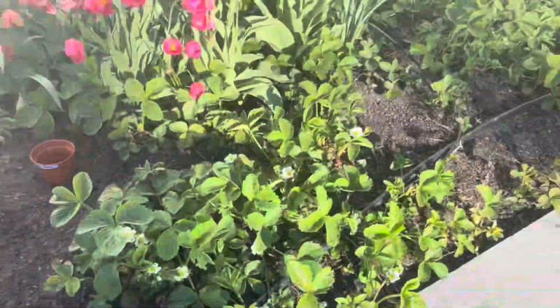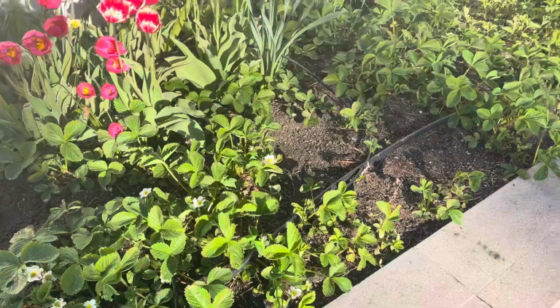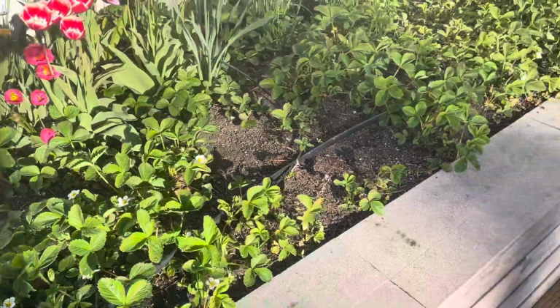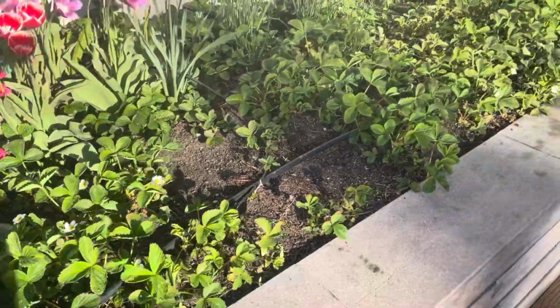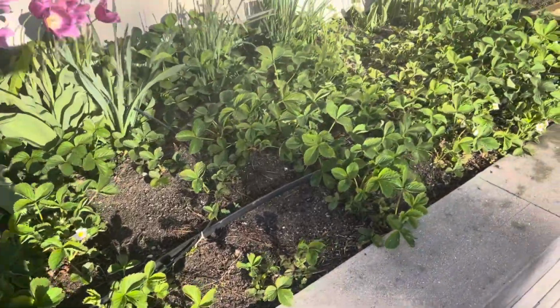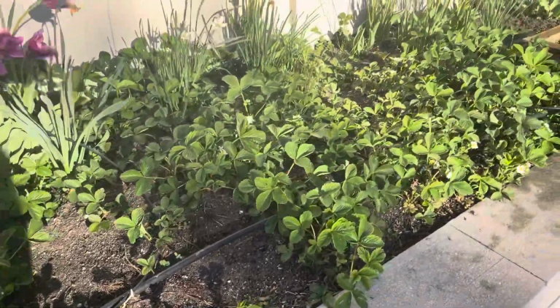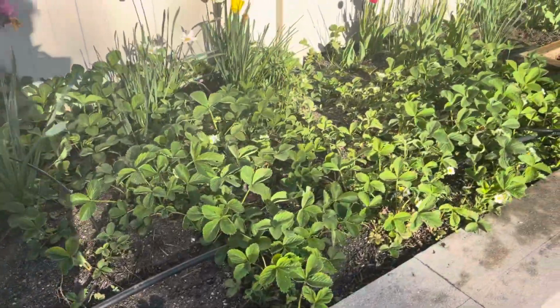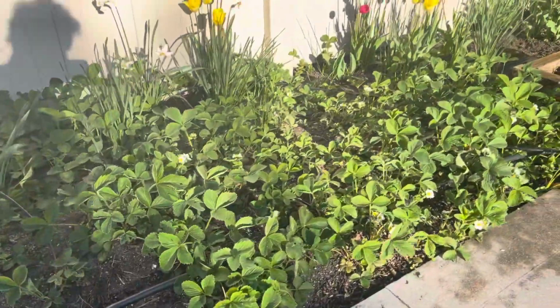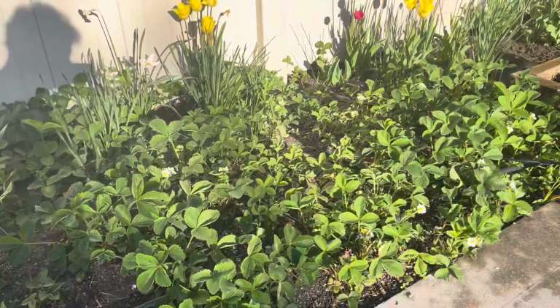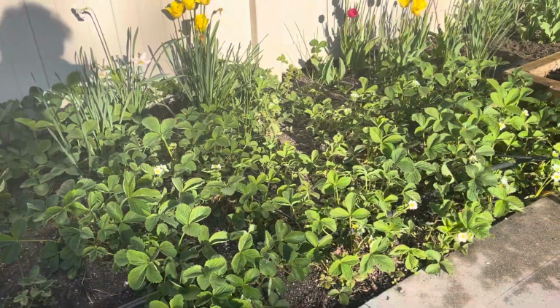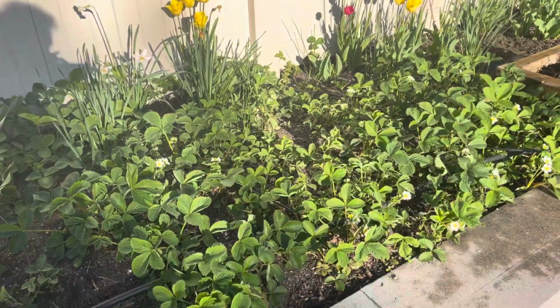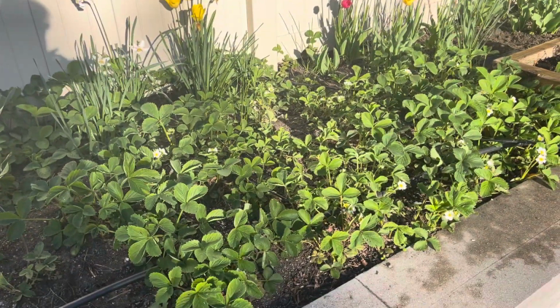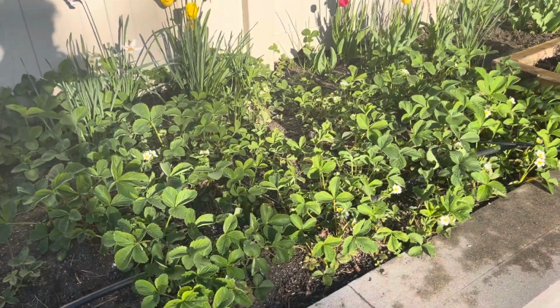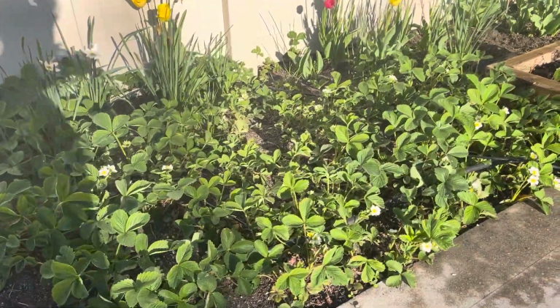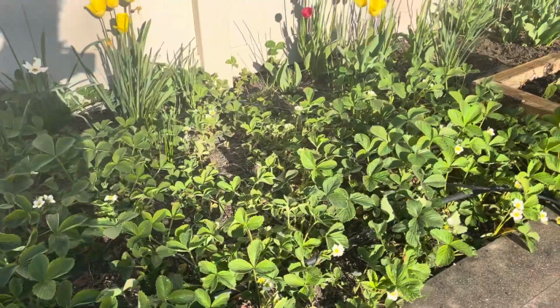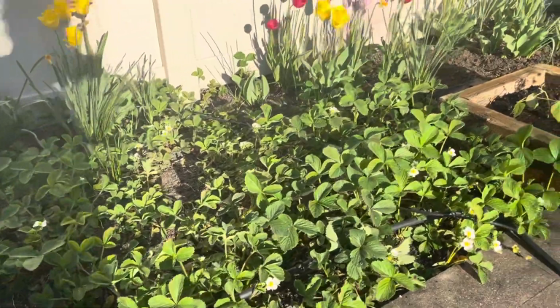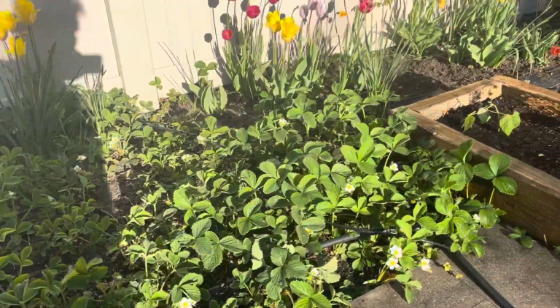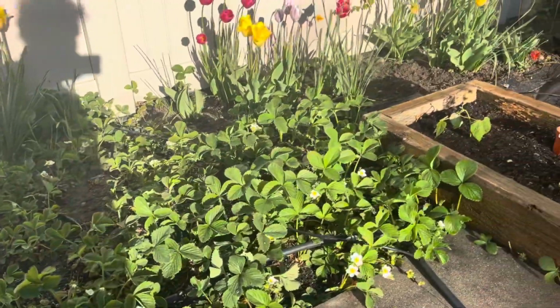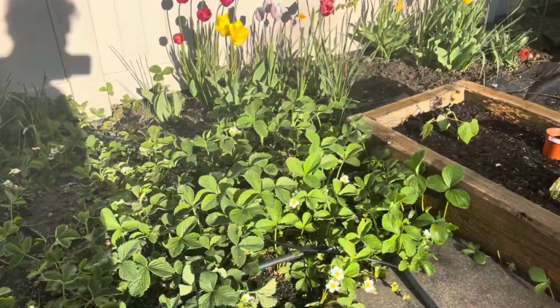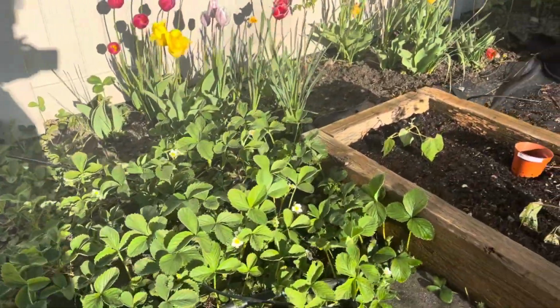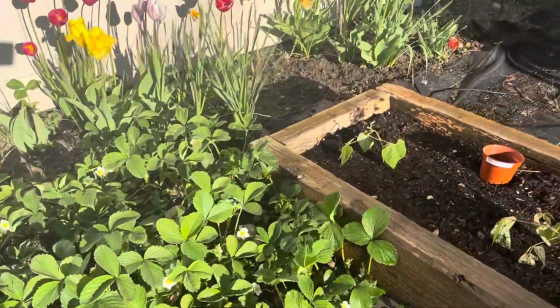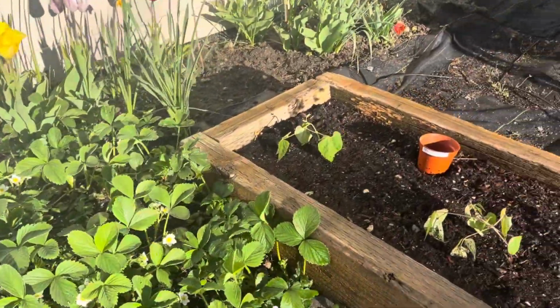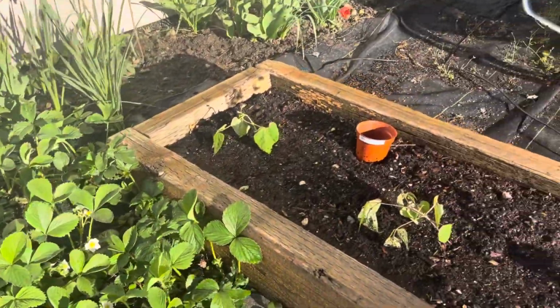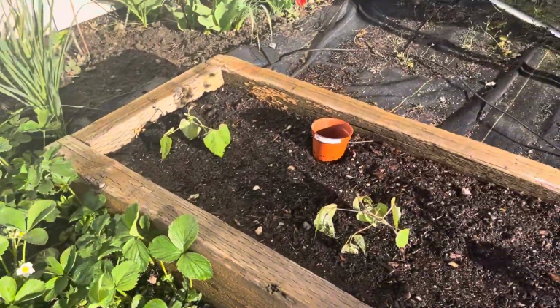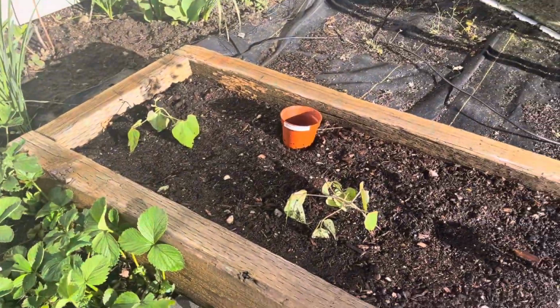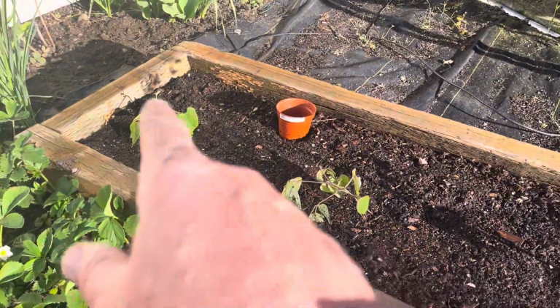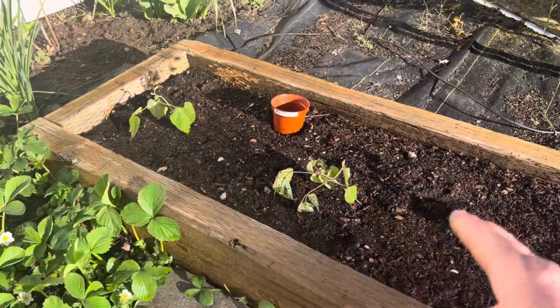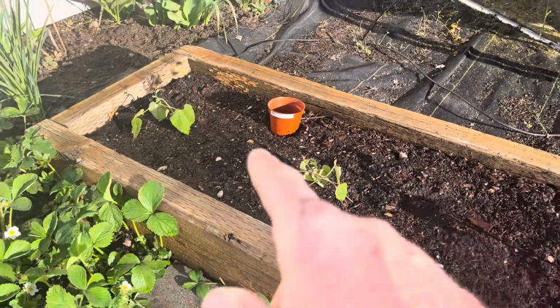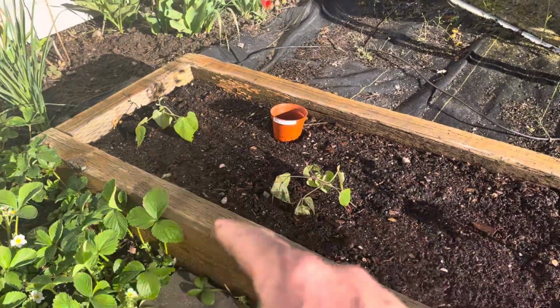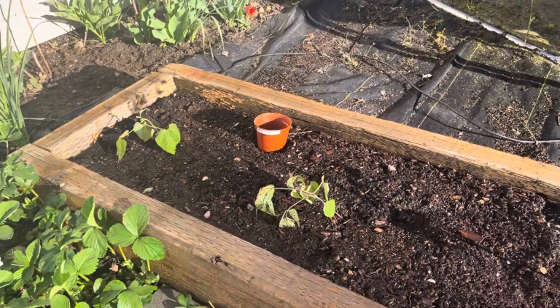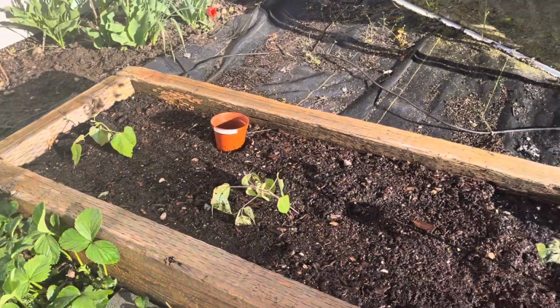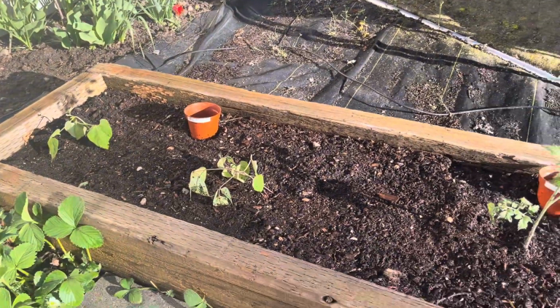Strawberries are looking good. I put some salt on them about a week ago per my mom's directions, which I've done before and it's worked out well. Triple tricolor bush beans in here.